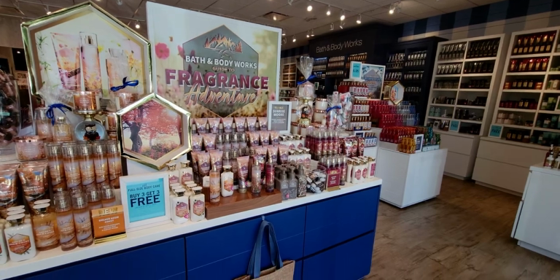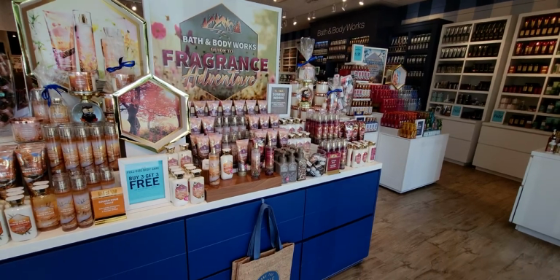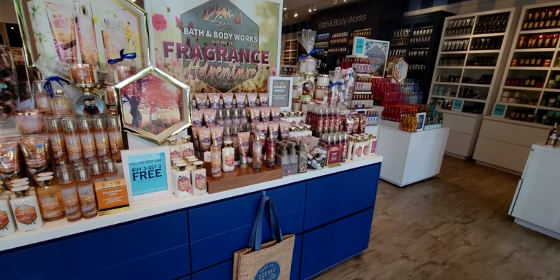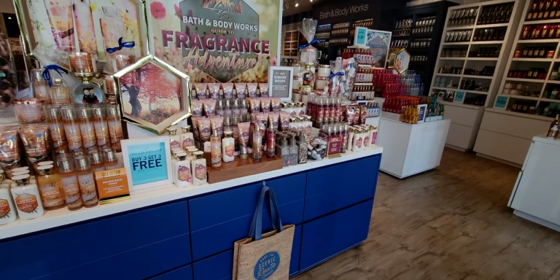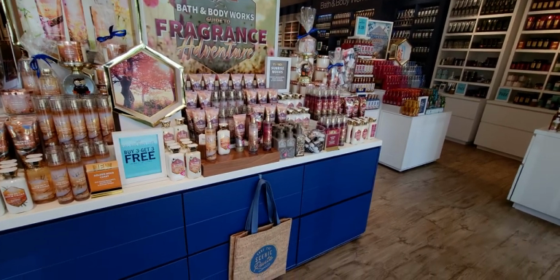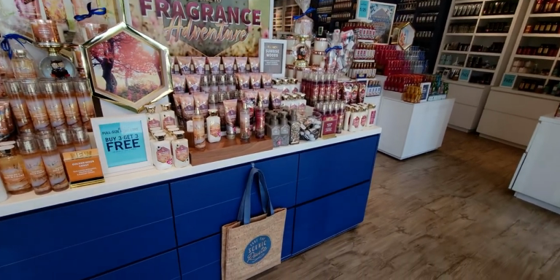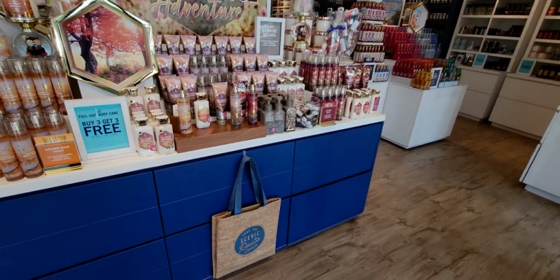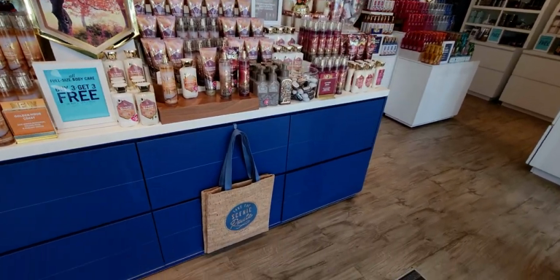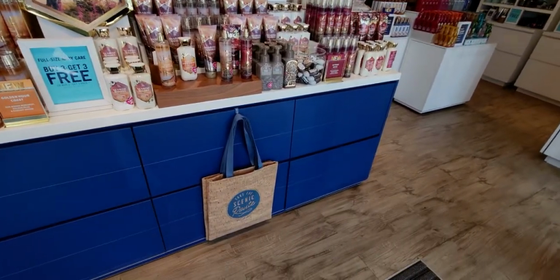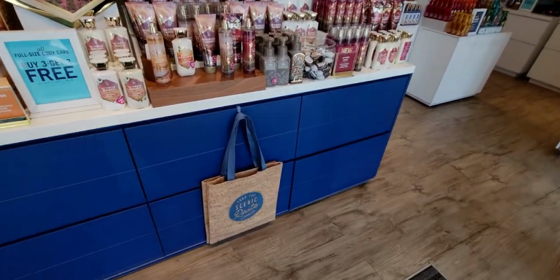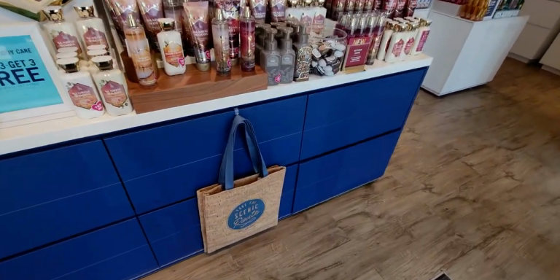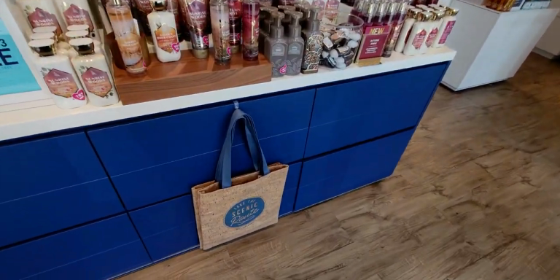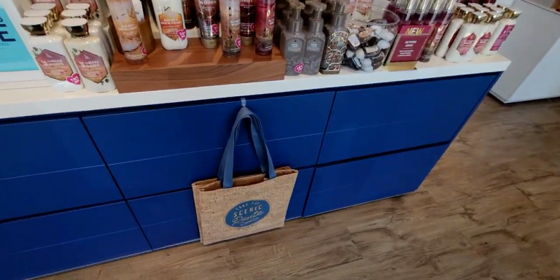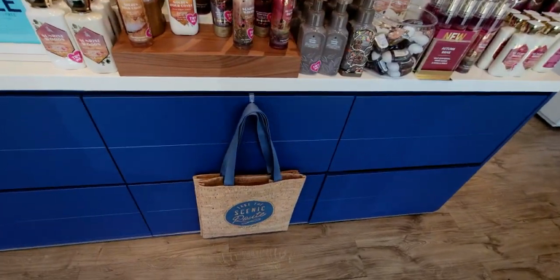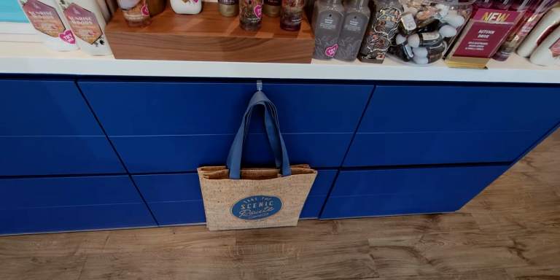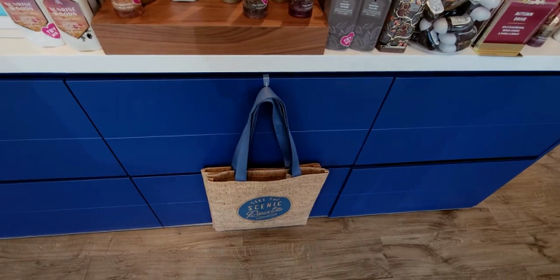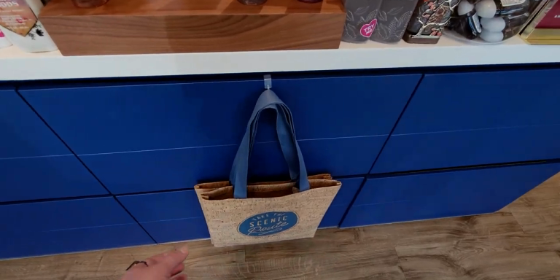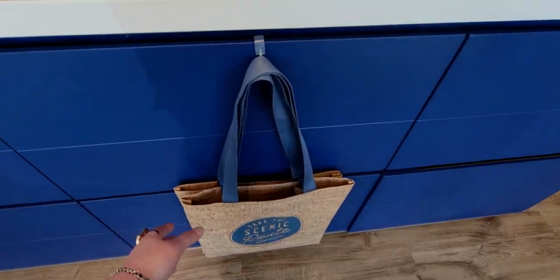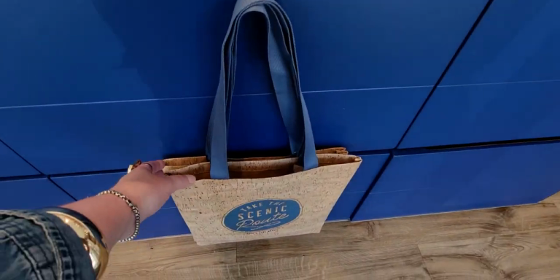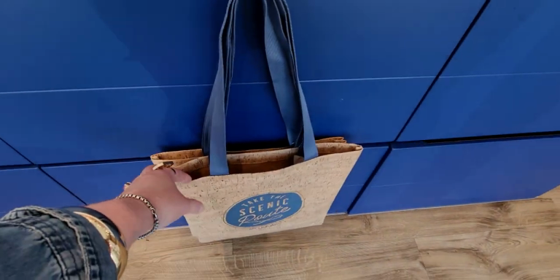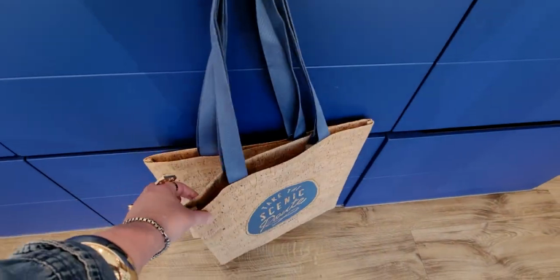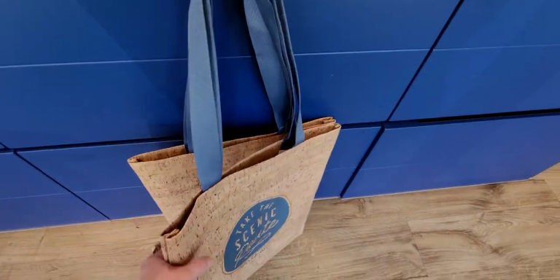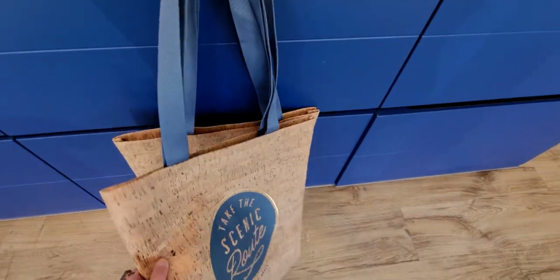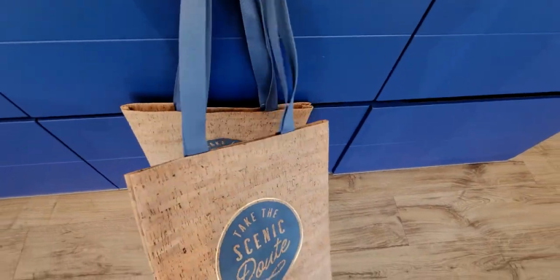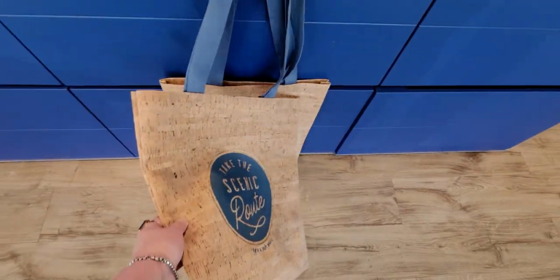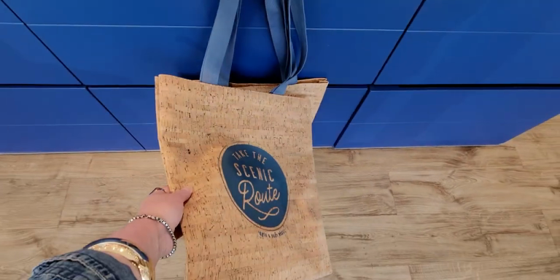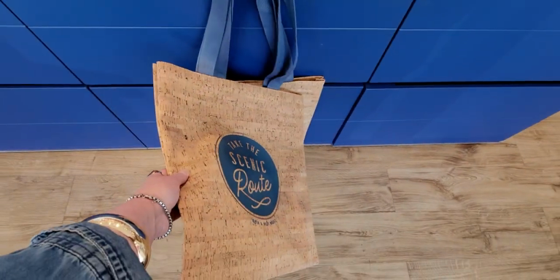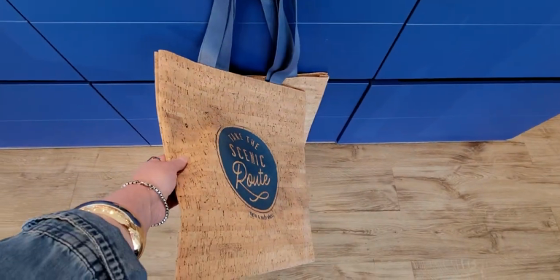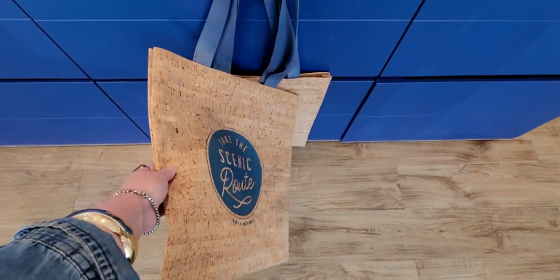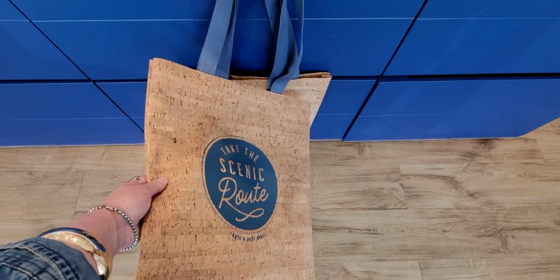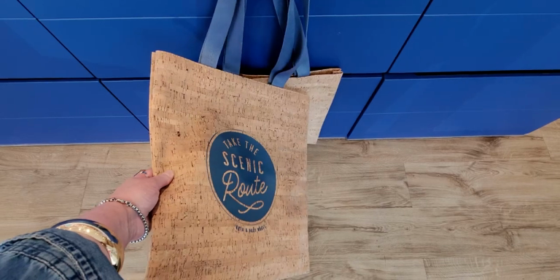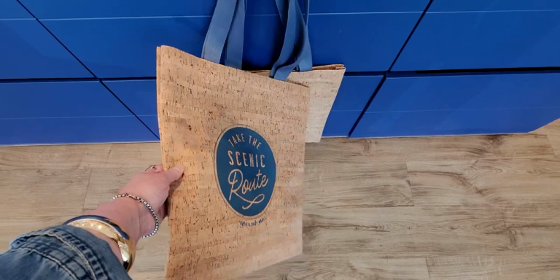Today is Thursday. This week went by super fast, you guys. So anyways, there are some sales going on in the store today I'm going to show you, but also I want to look at this bag again.